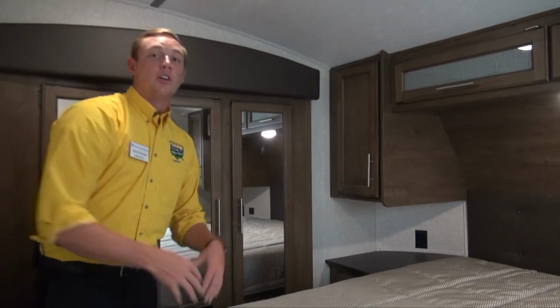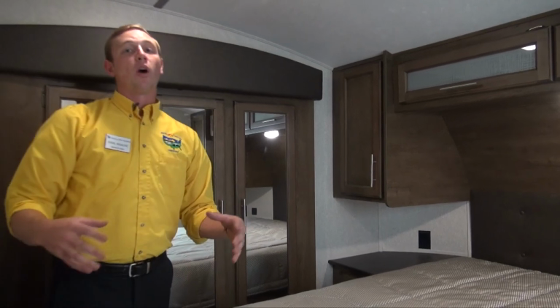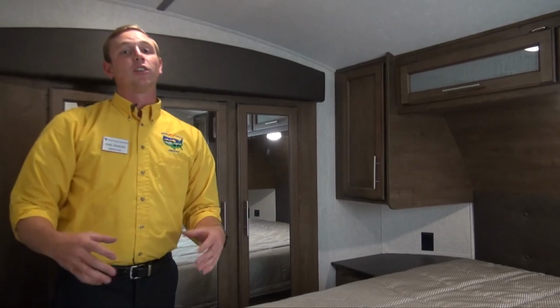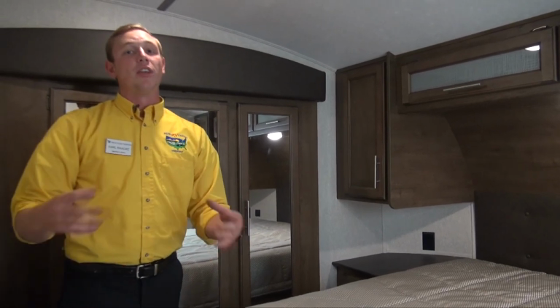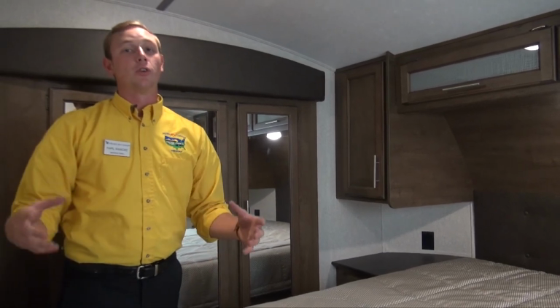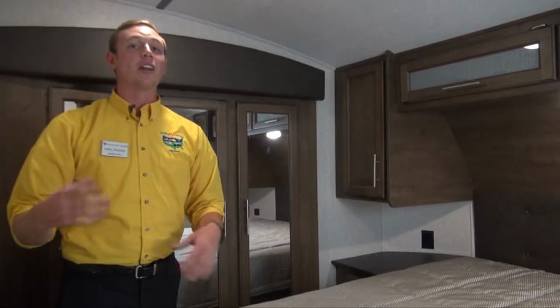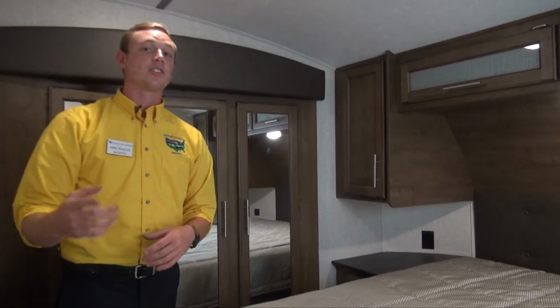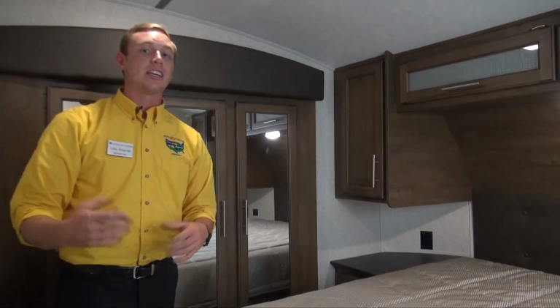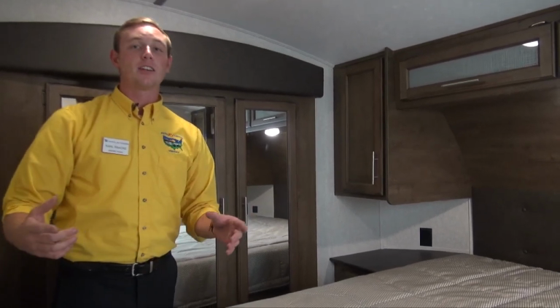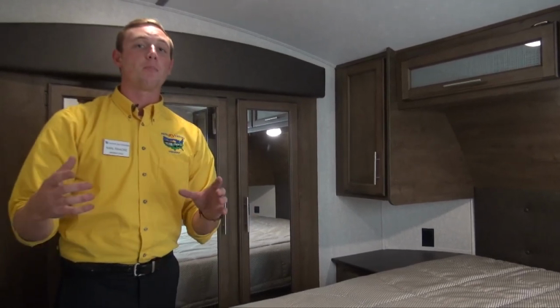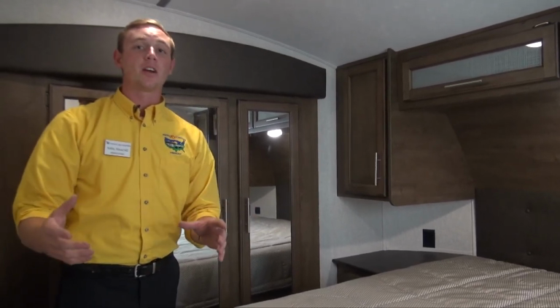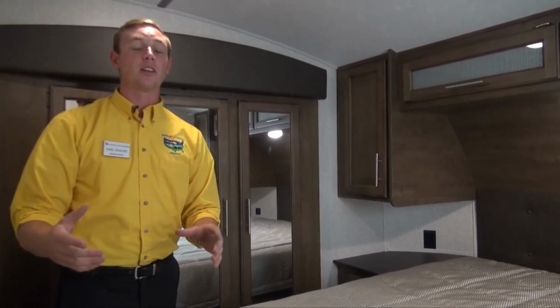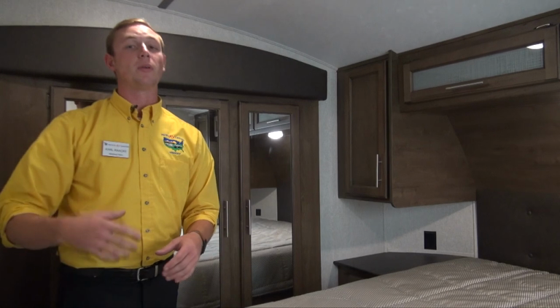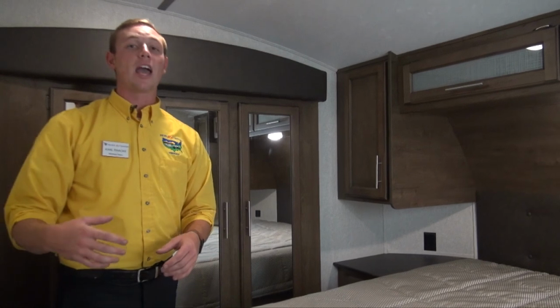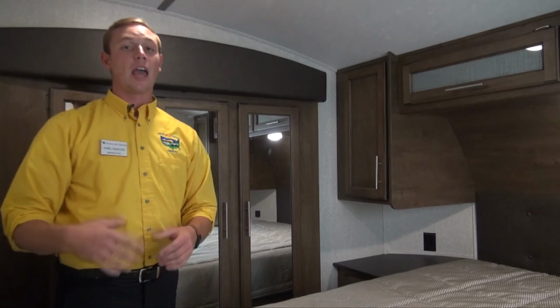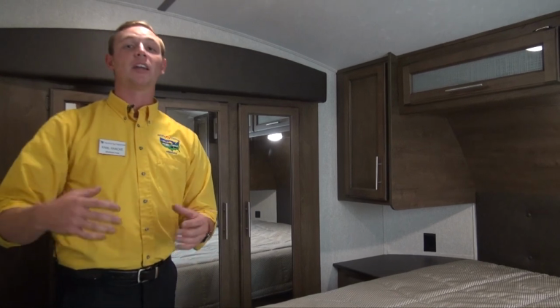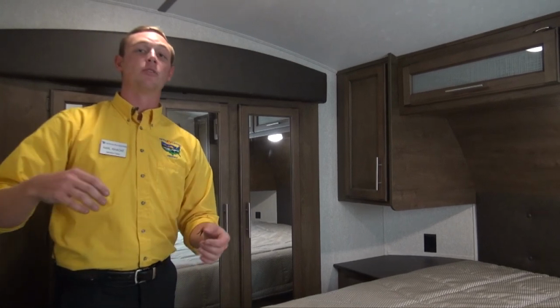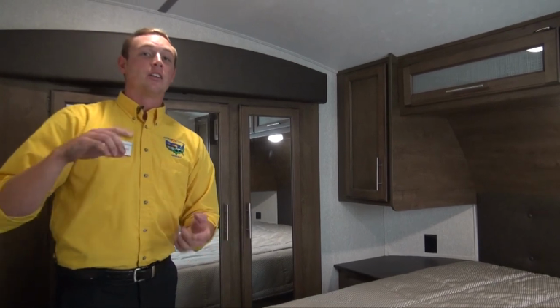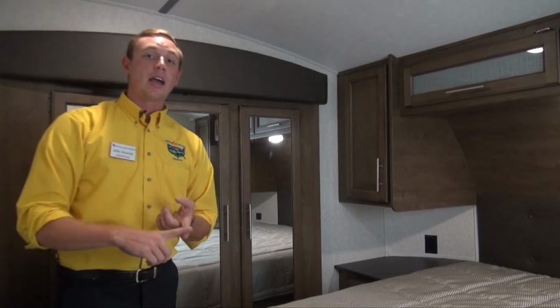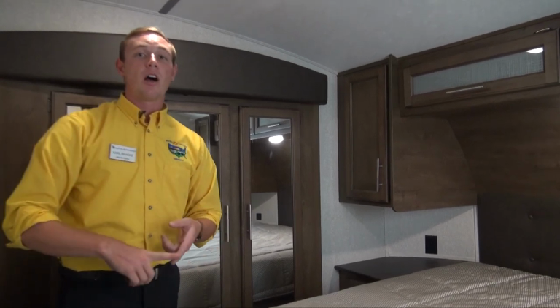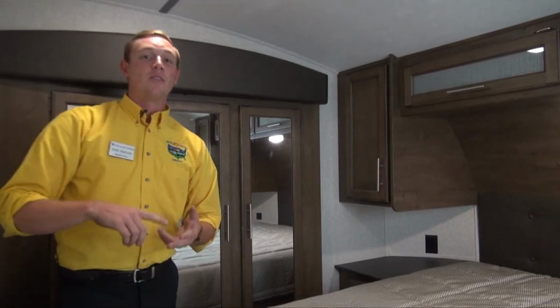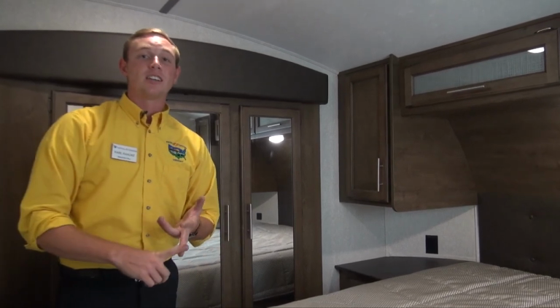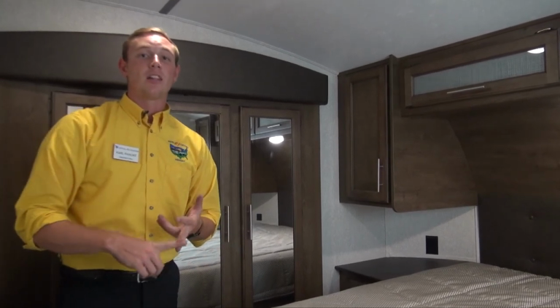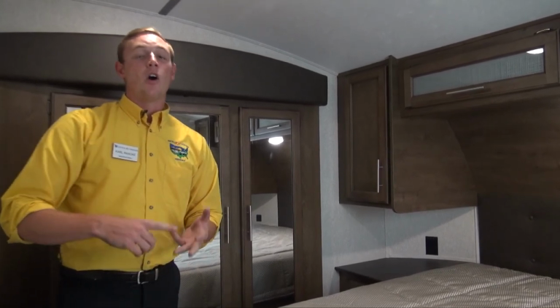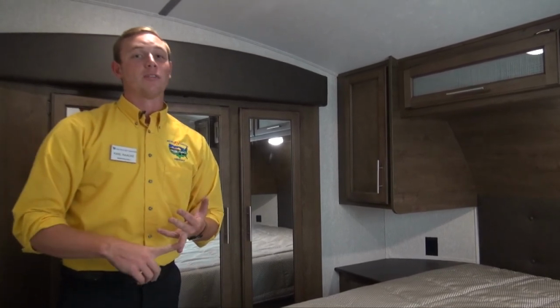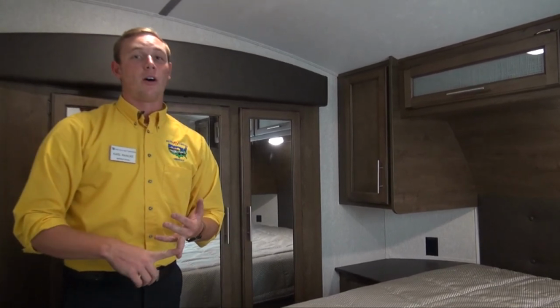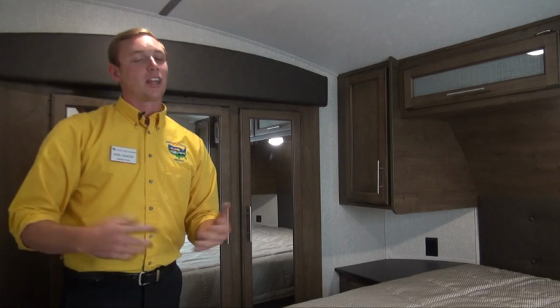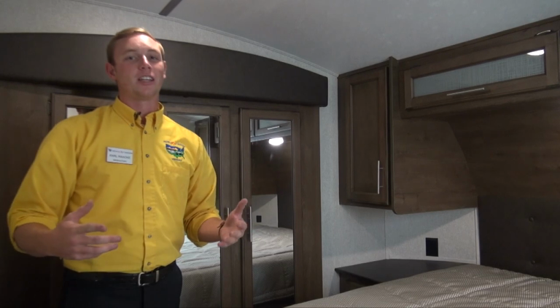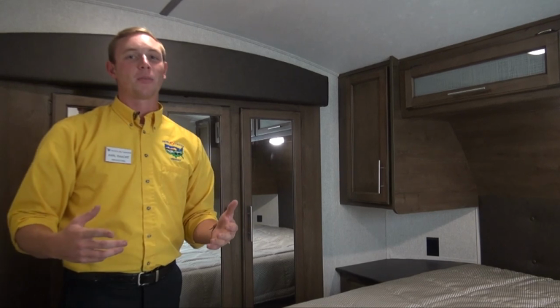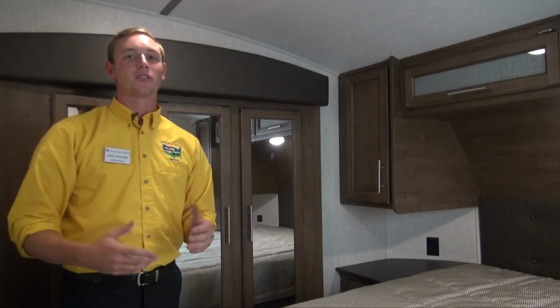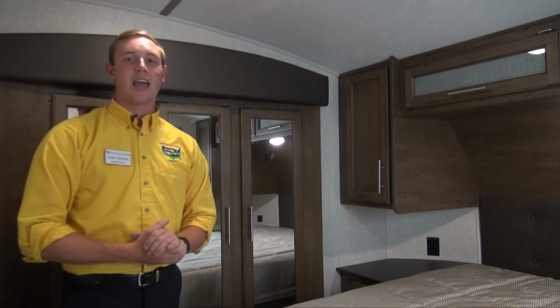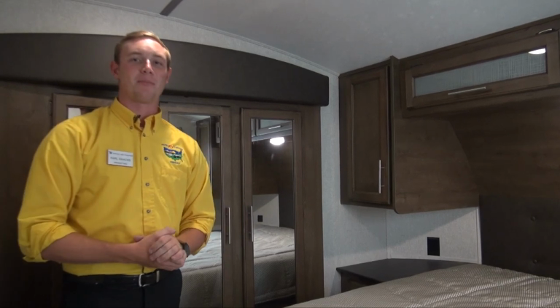If you want to take a look at this Cougar and others like it, get in touch with us at Pete's RV Center. We'd be more than happy to have you check out our lot, find us online, or give us a call. Can't wait to hear from you folks — happy camping!